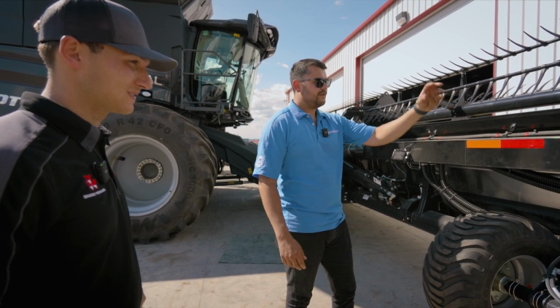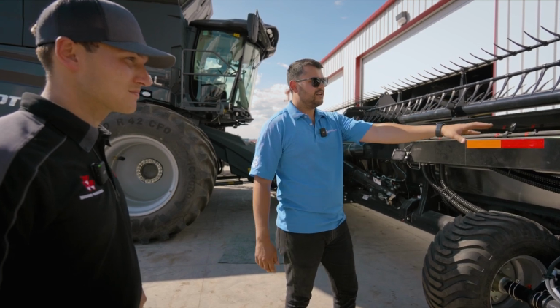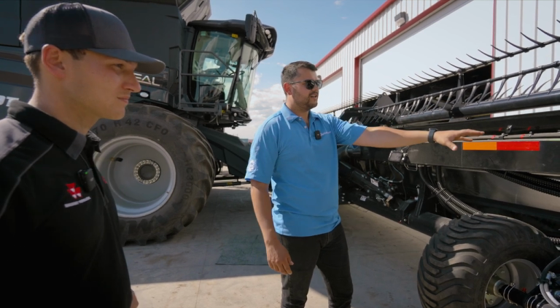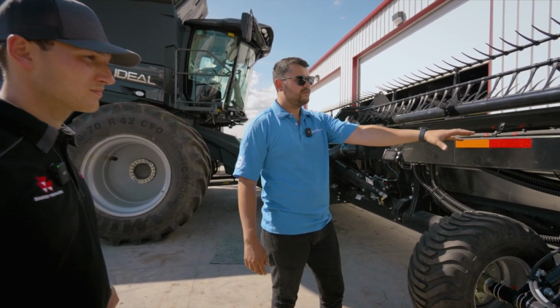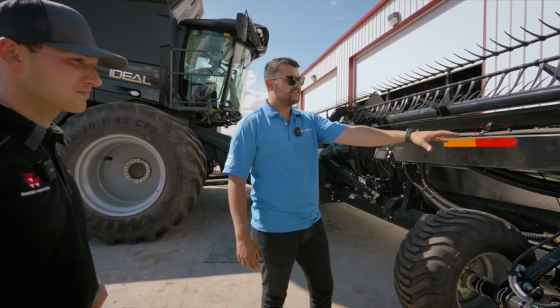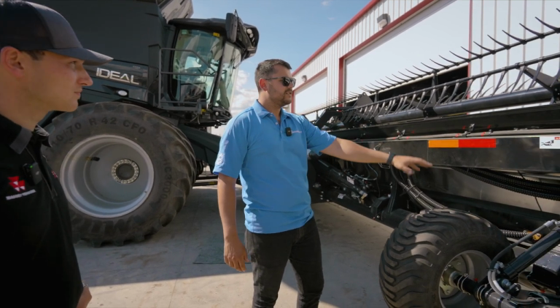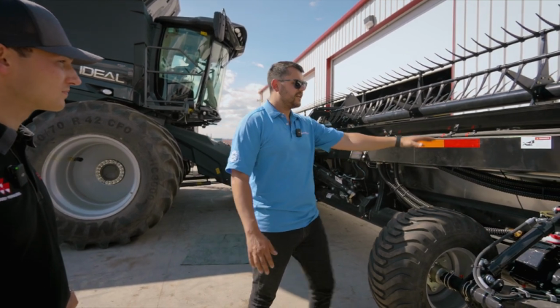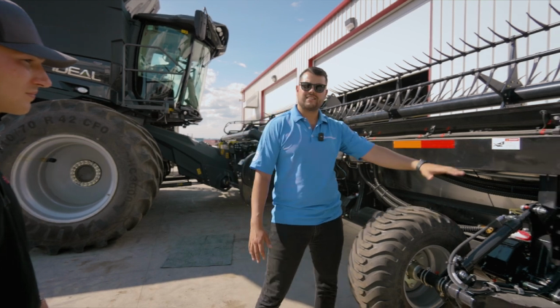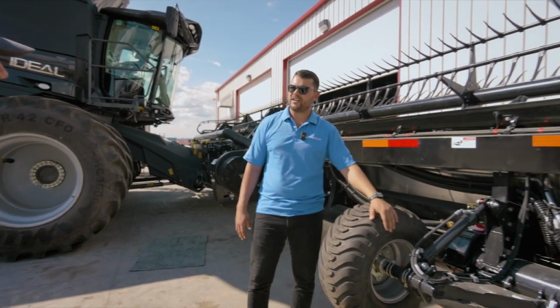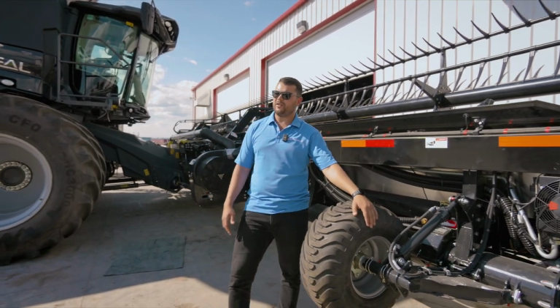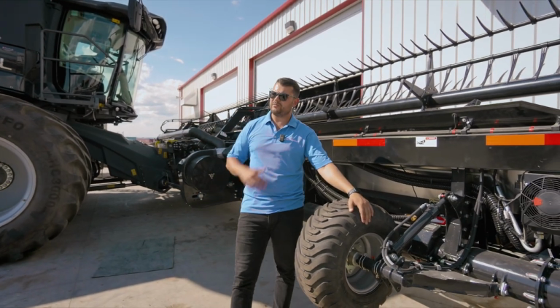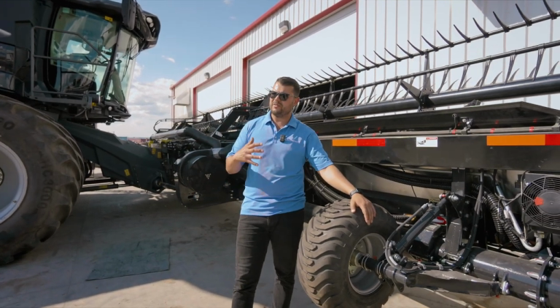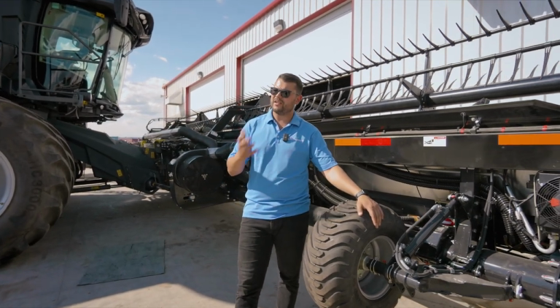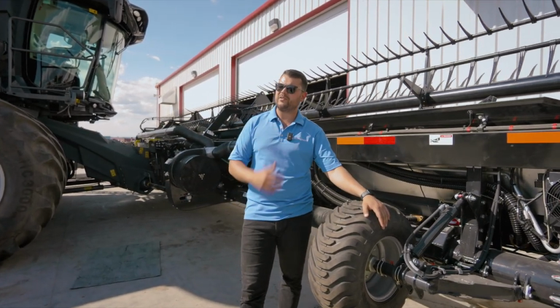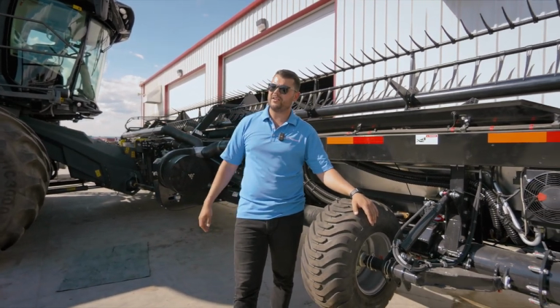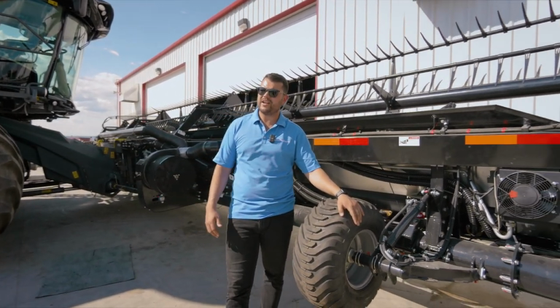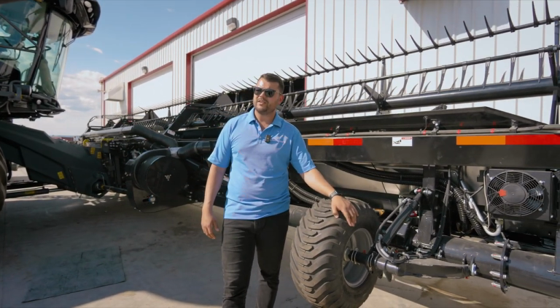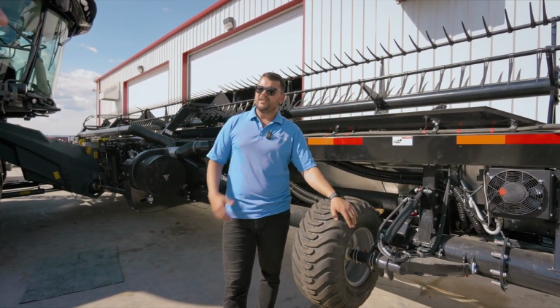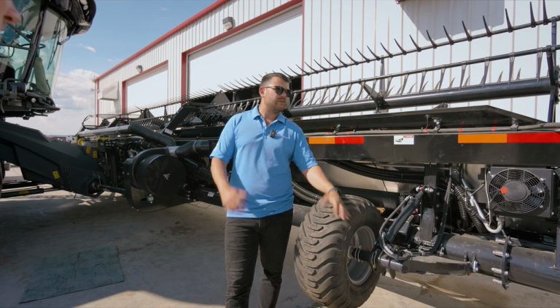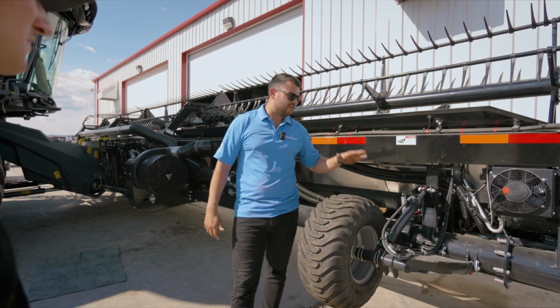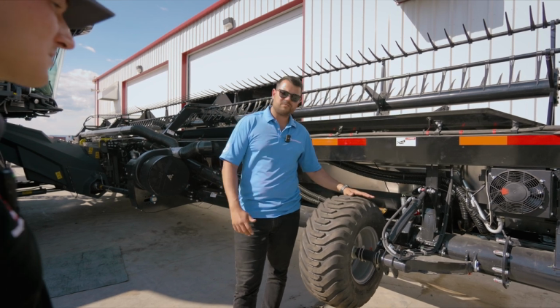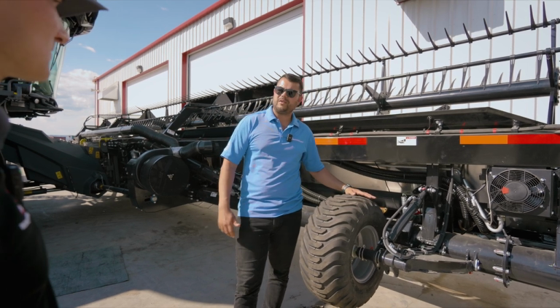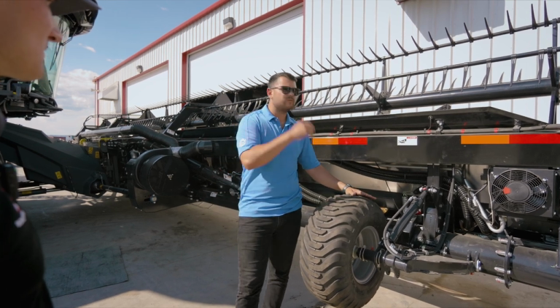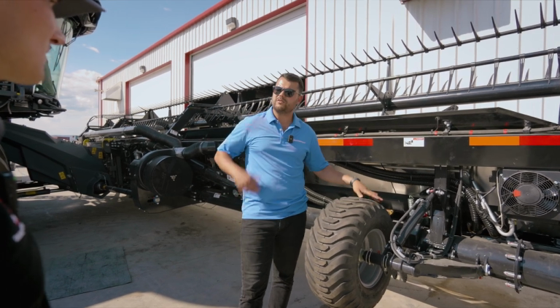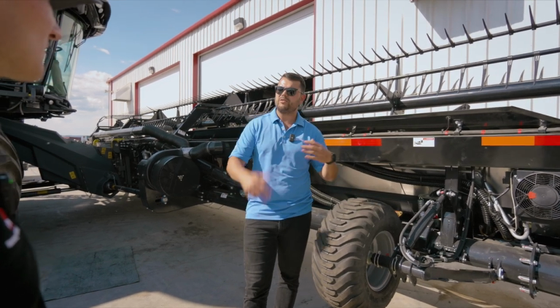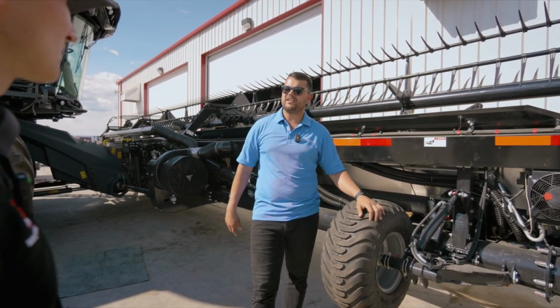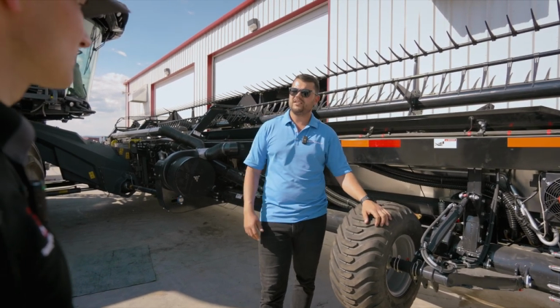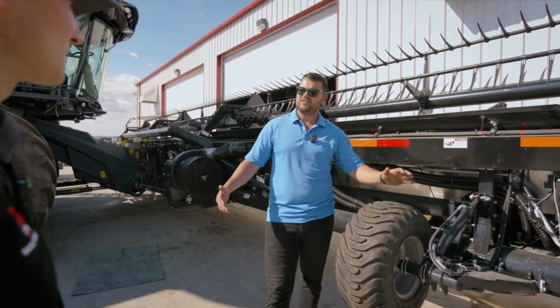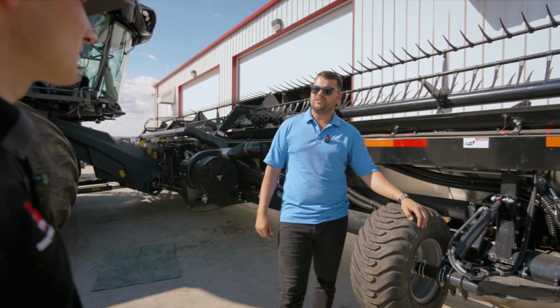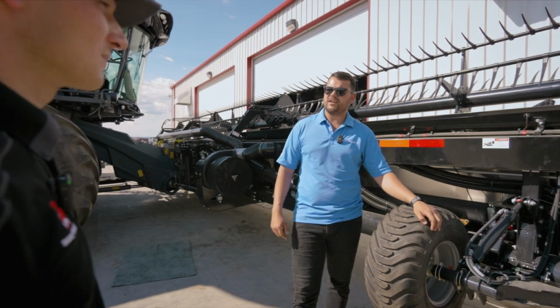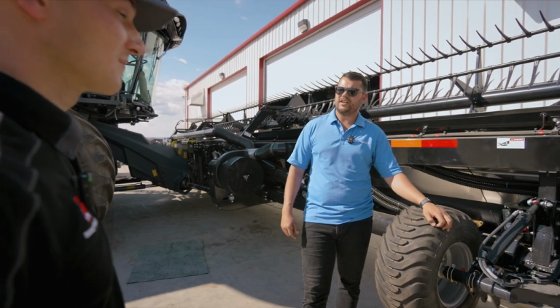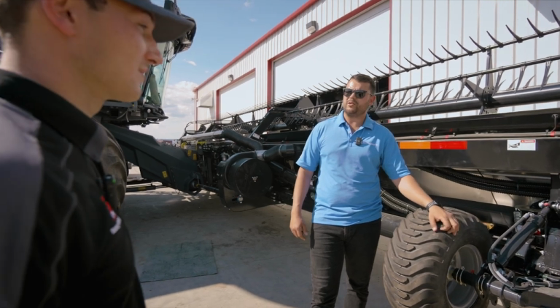We have an integrated oil cooling system. This header doesn't use any oil from your combine — we have oil in our frame. The only thing this header takes from the combine is the reel drive for automatic operation. That's the only side where we draw from the combine.